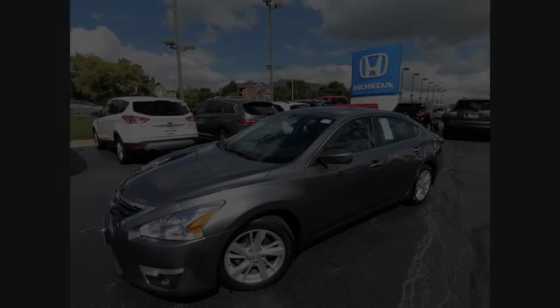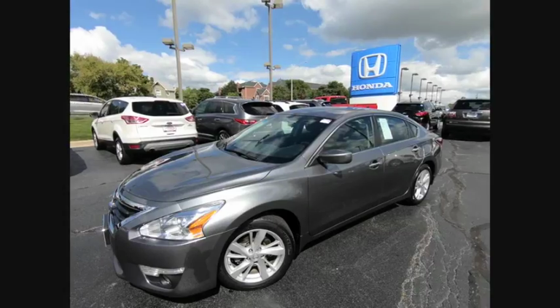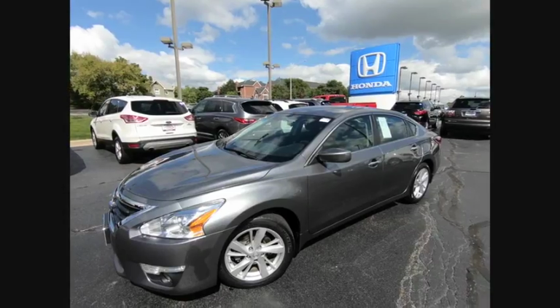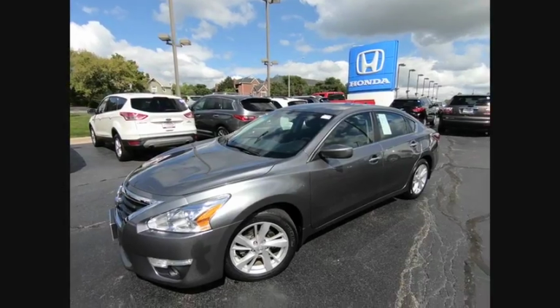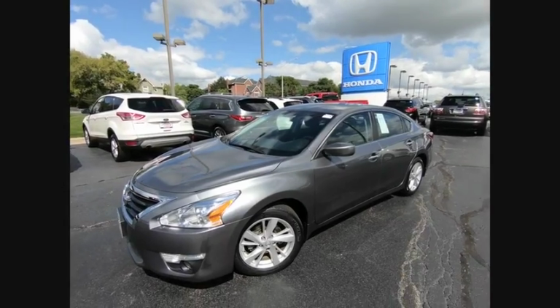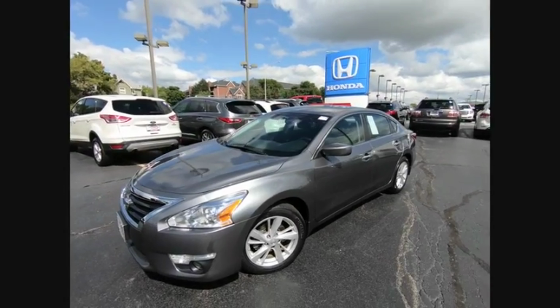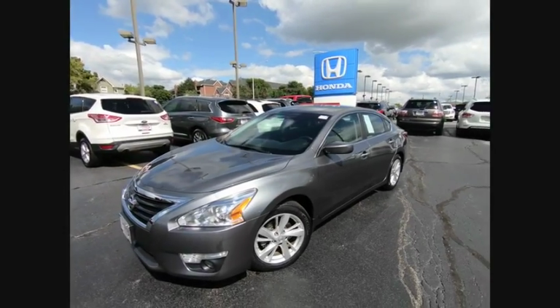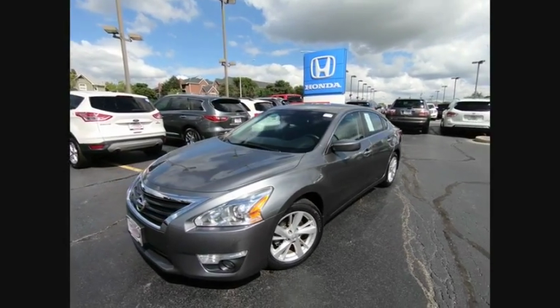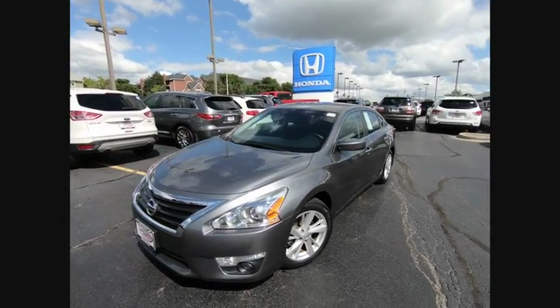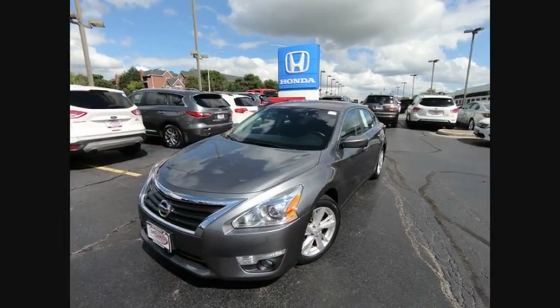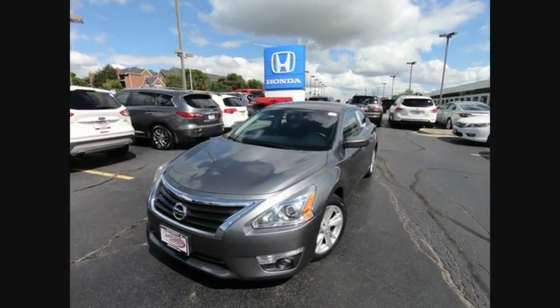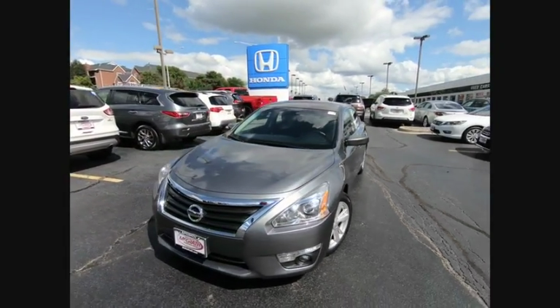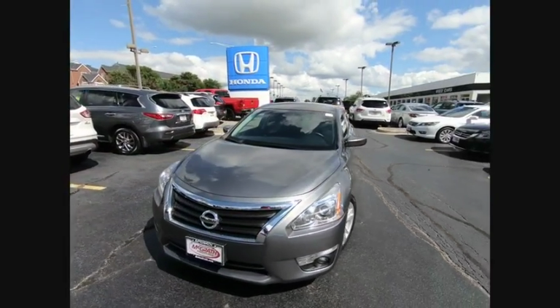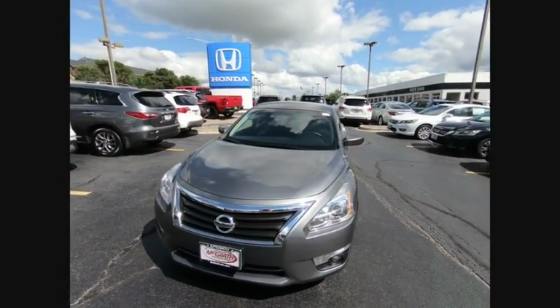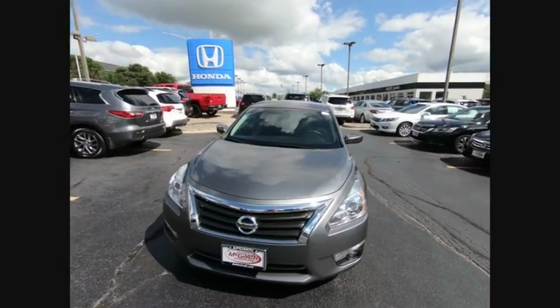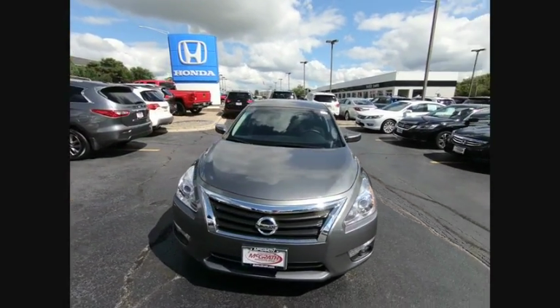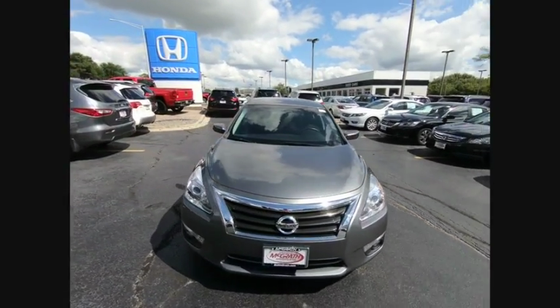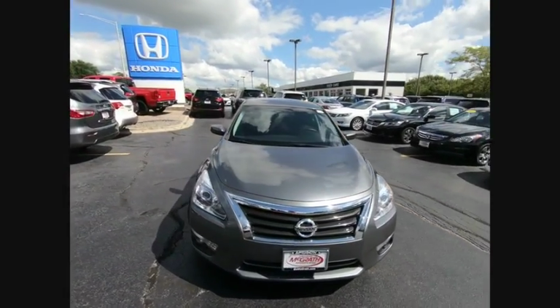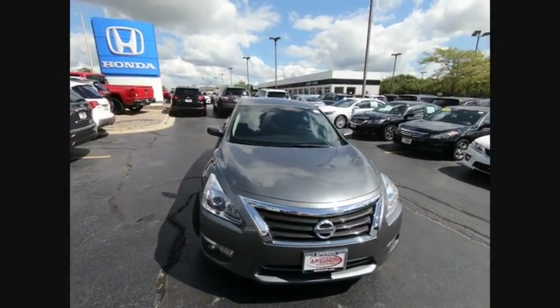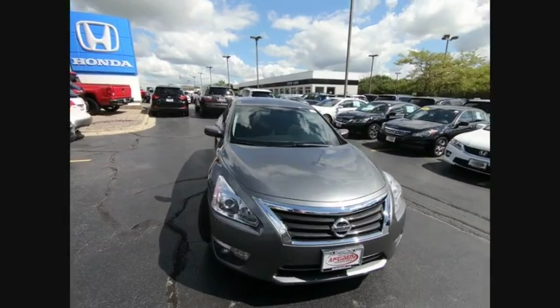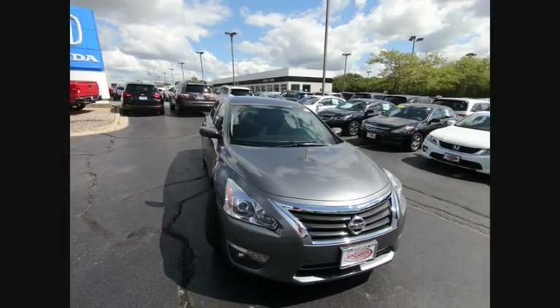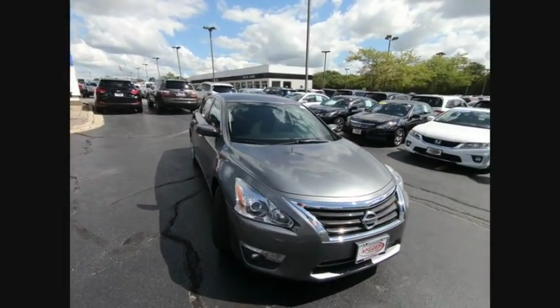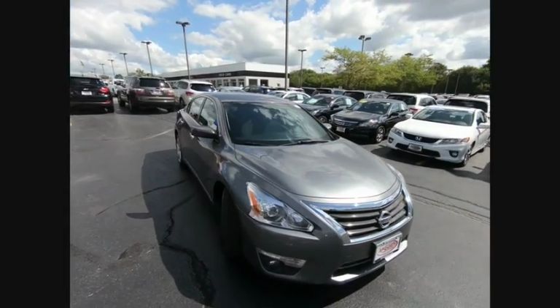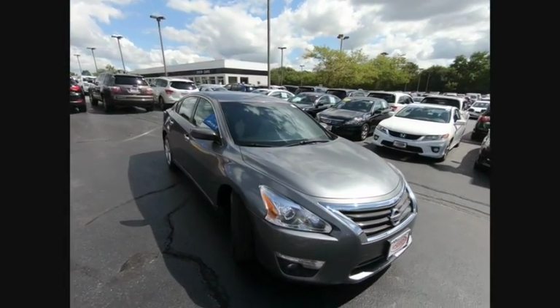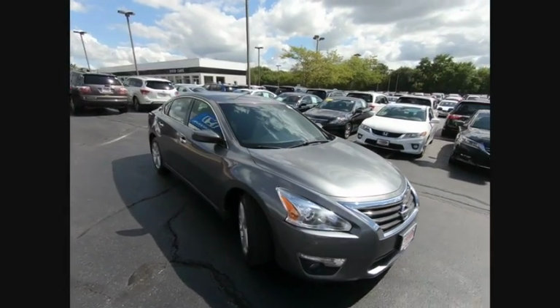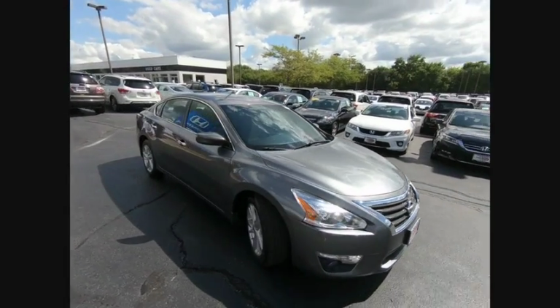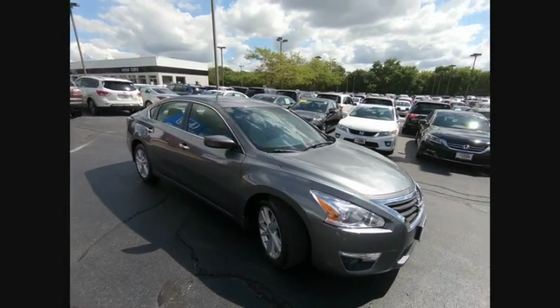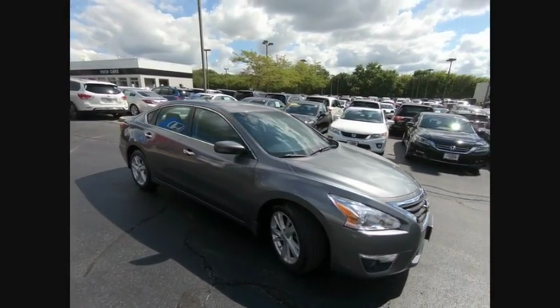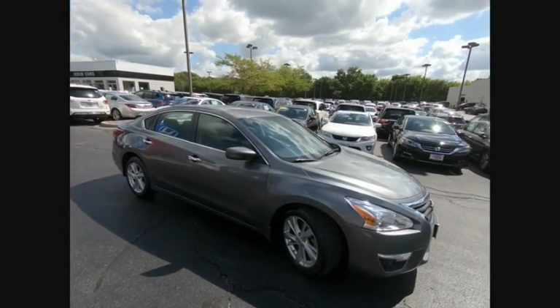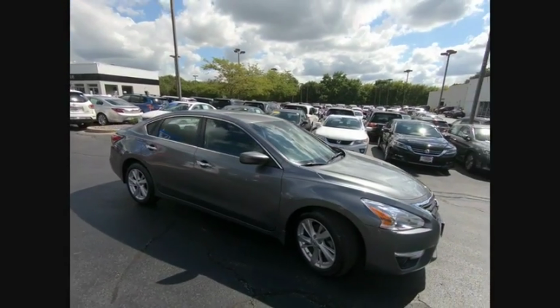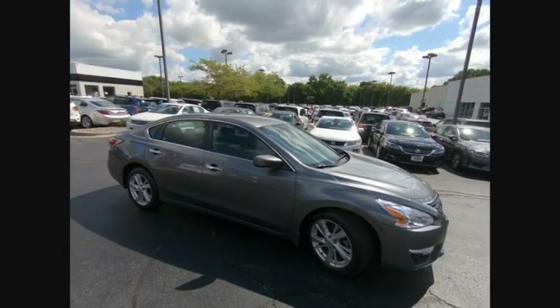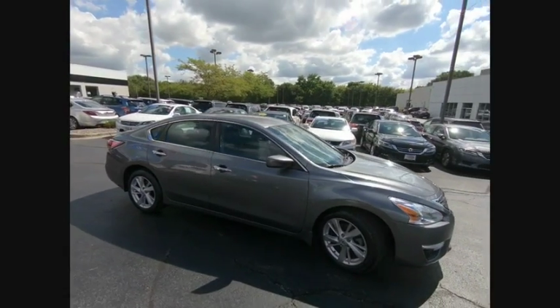The 2015 Altima. The Nissan Altima offers advanced features to make life easier, including push-button ignition, which comes standard.